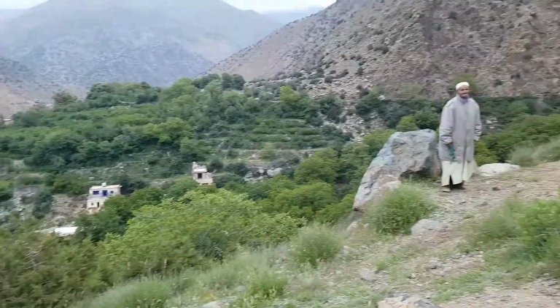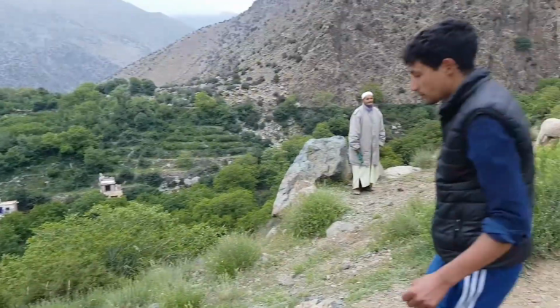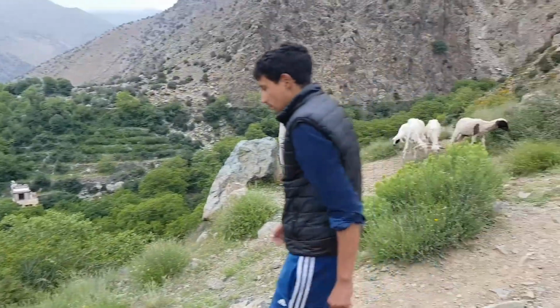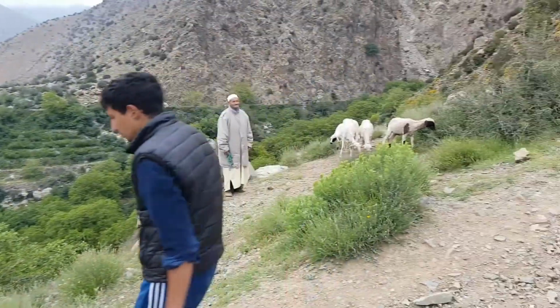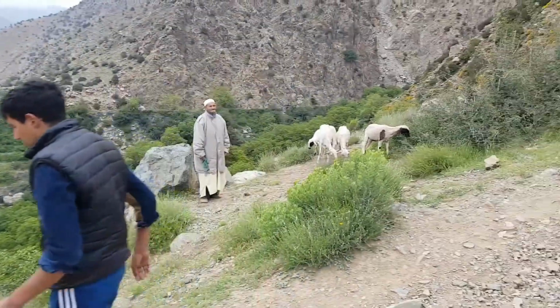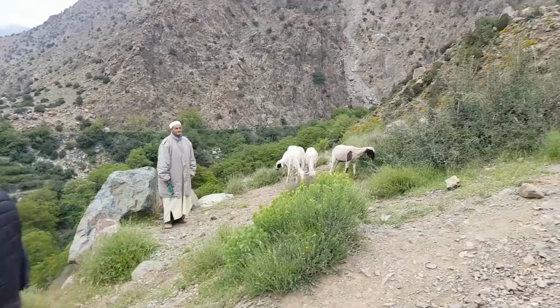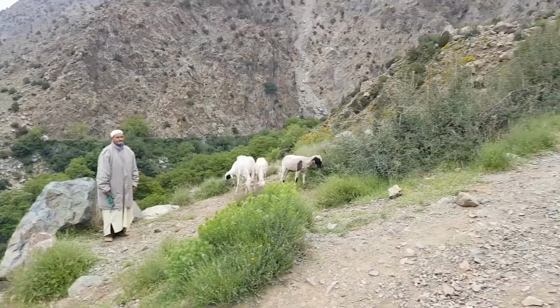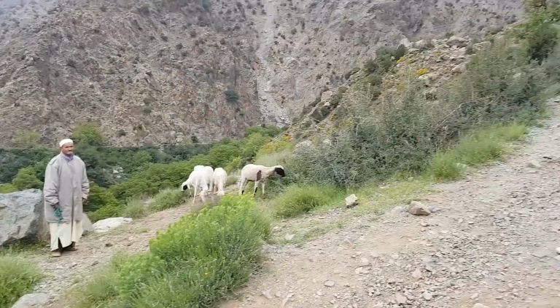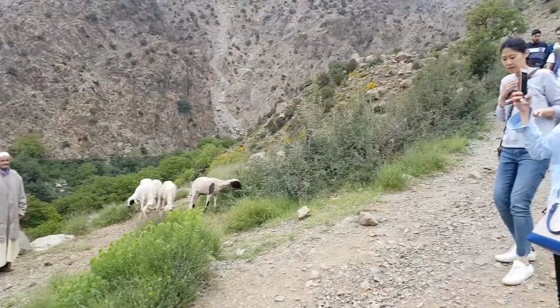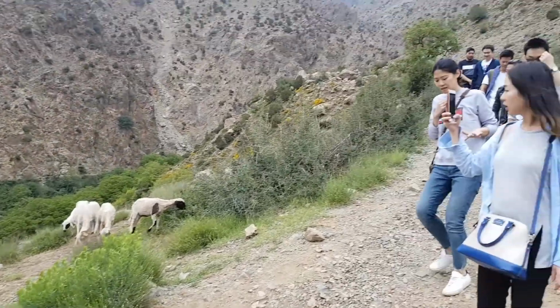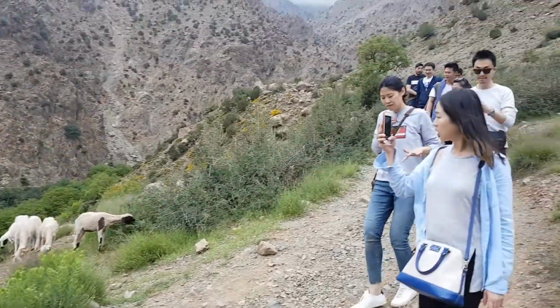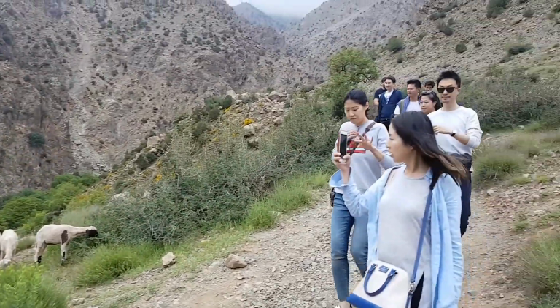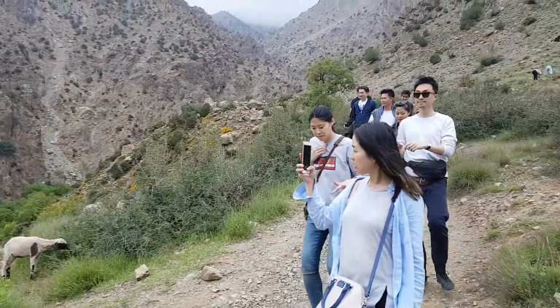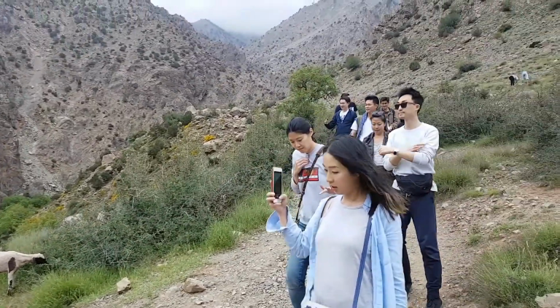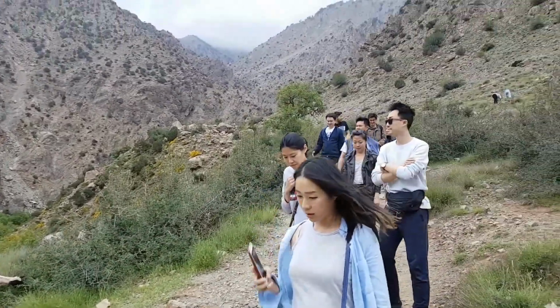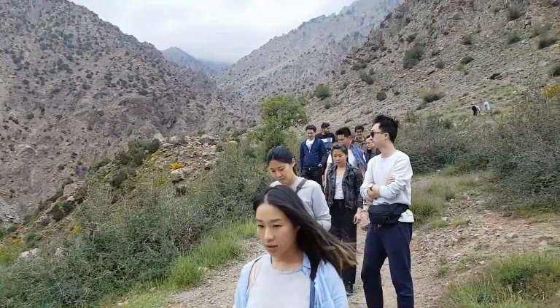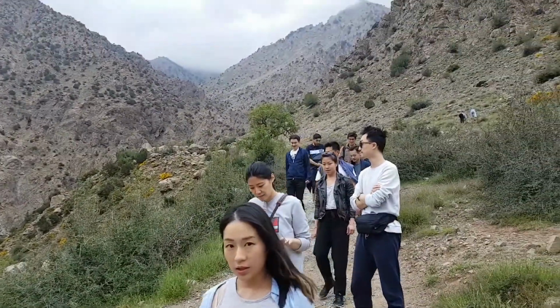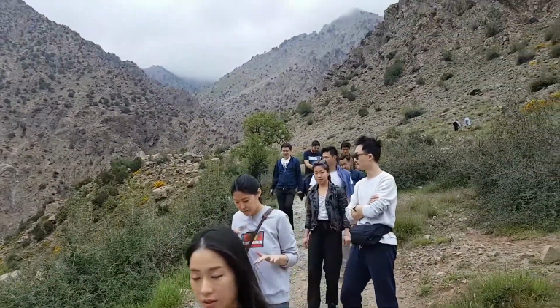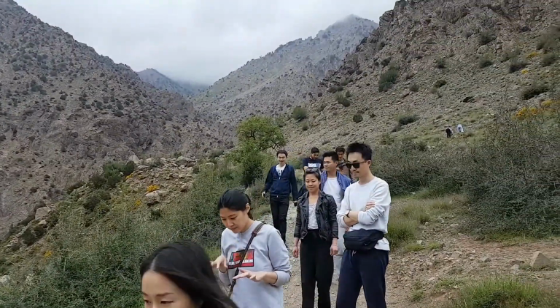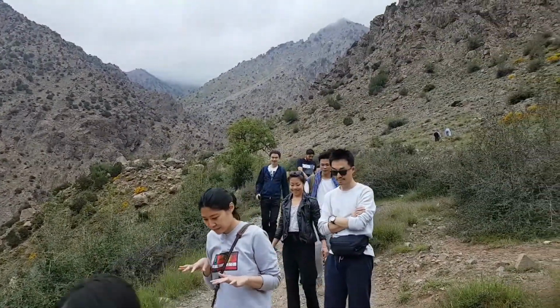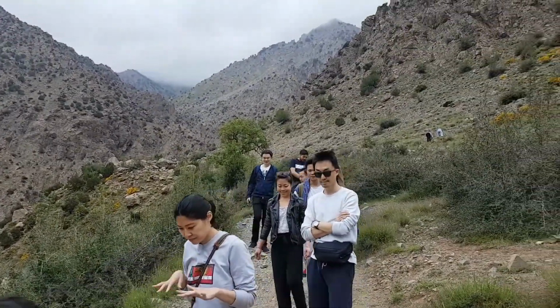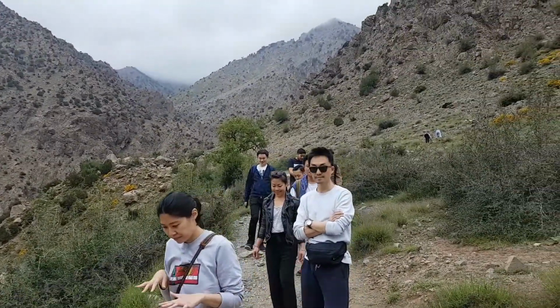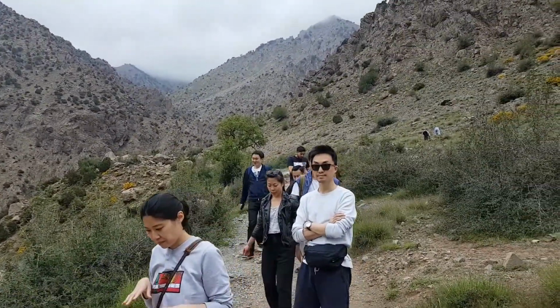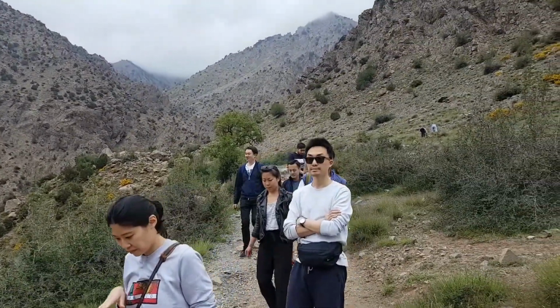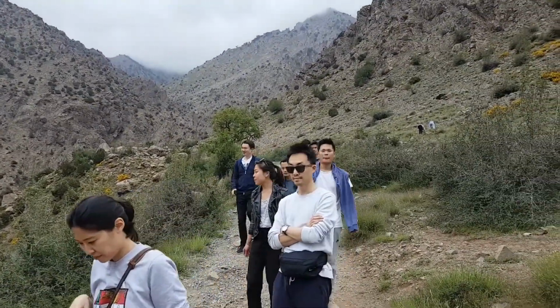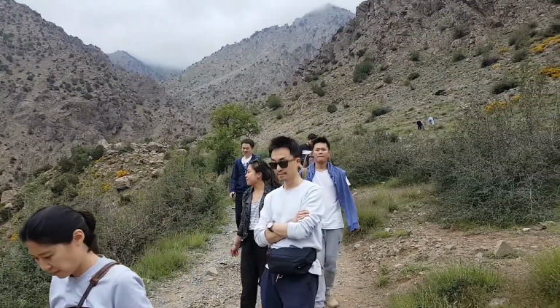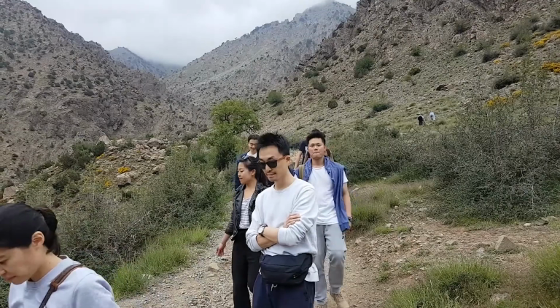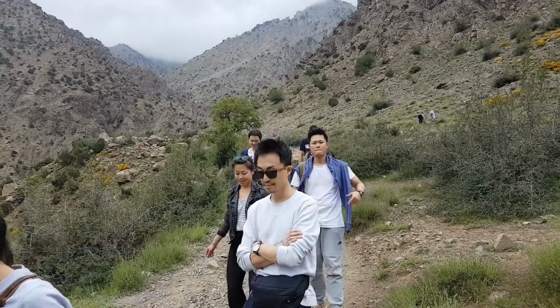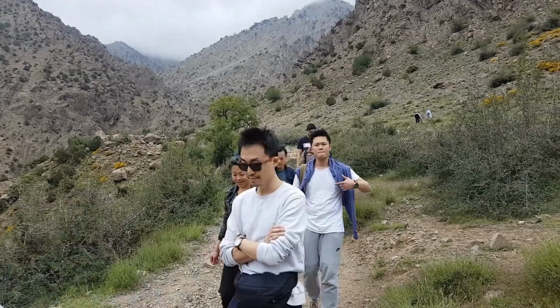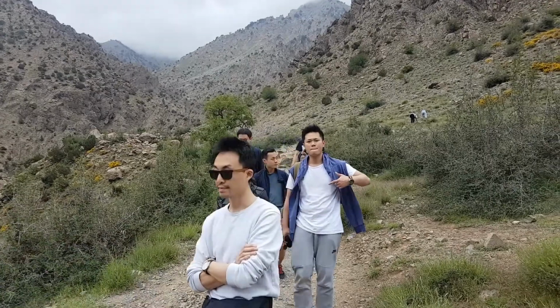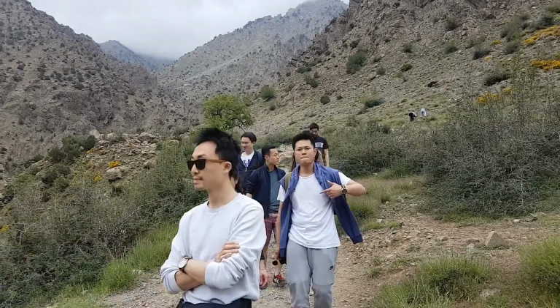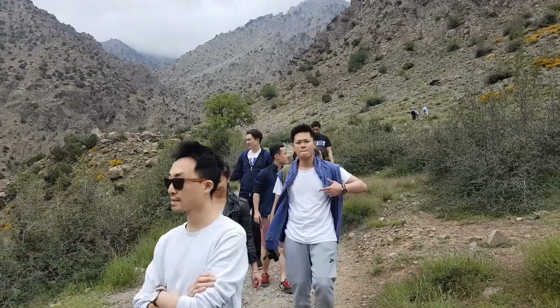This is a great day trip out of Marrakesh. It's much more relaxed — a chance to see a bit of nature. Highly recommended if you're visiting Morocco.